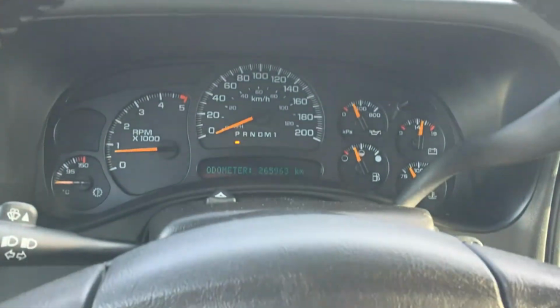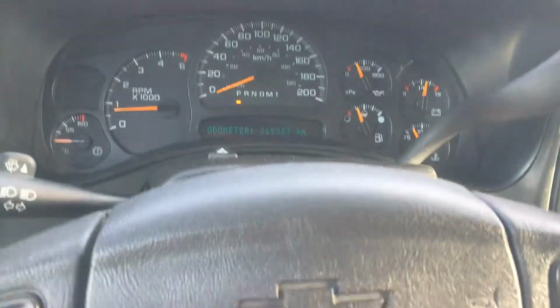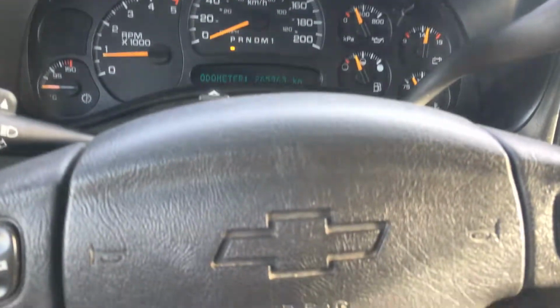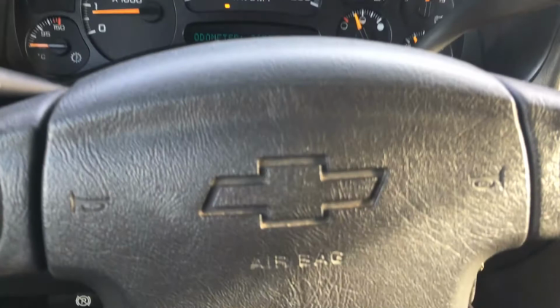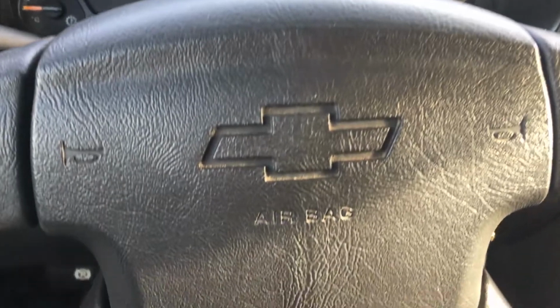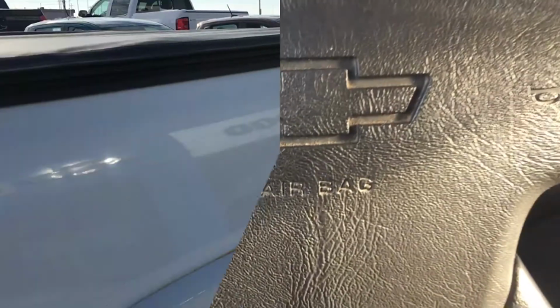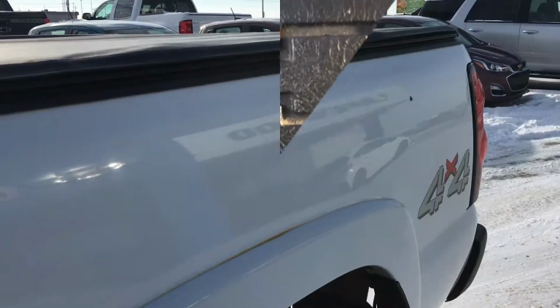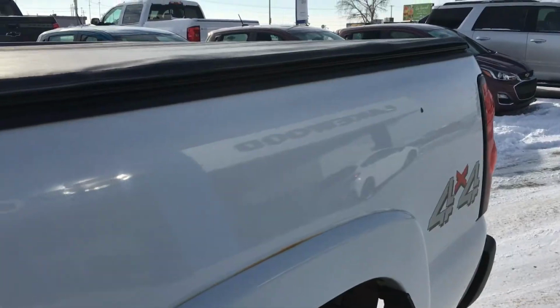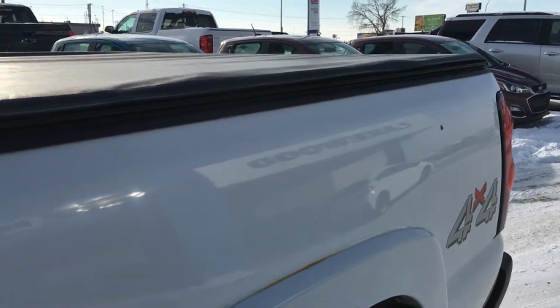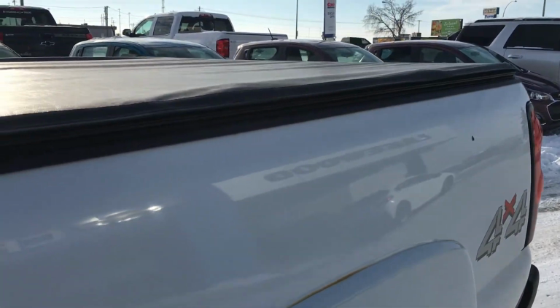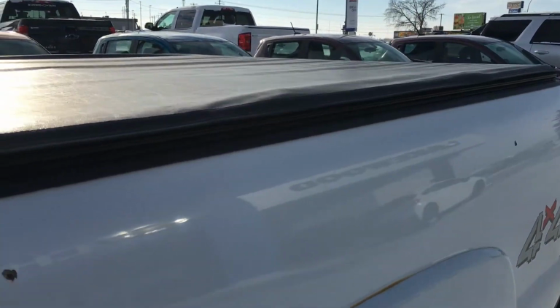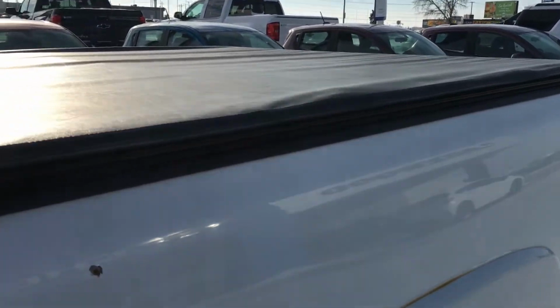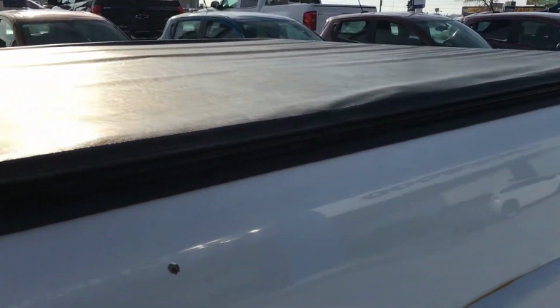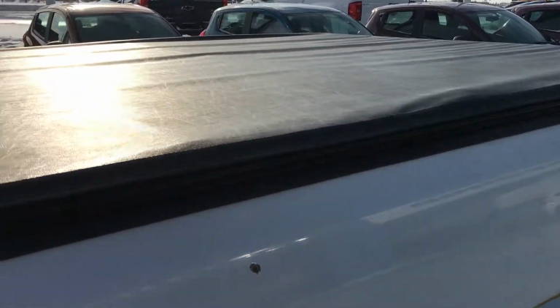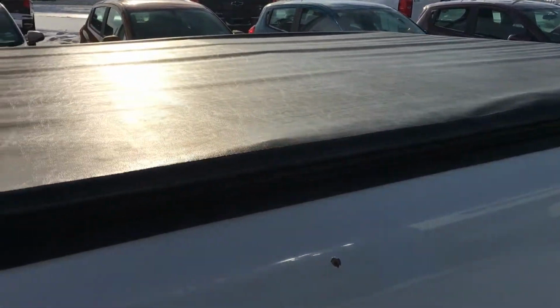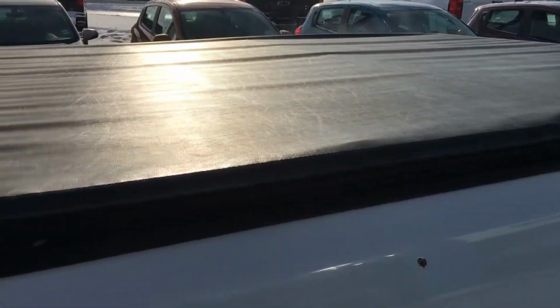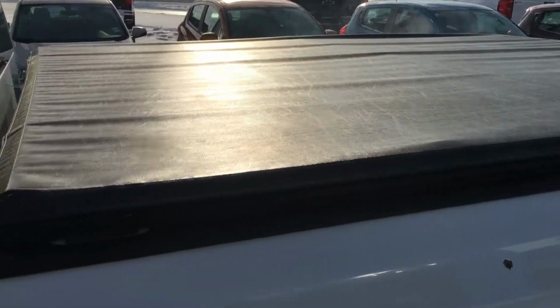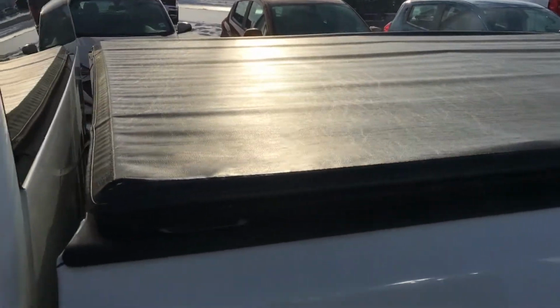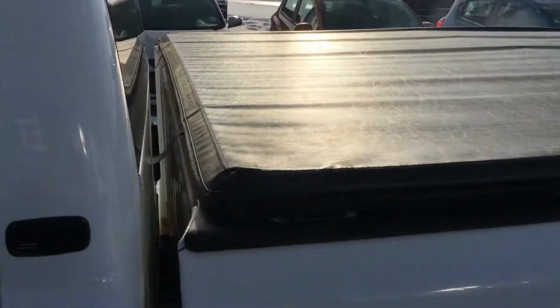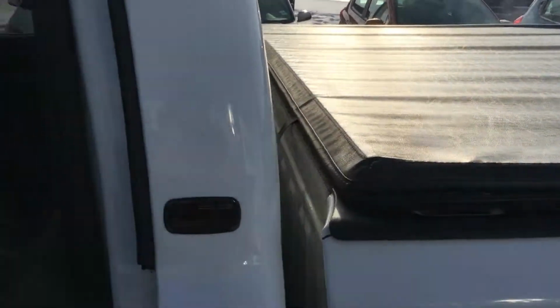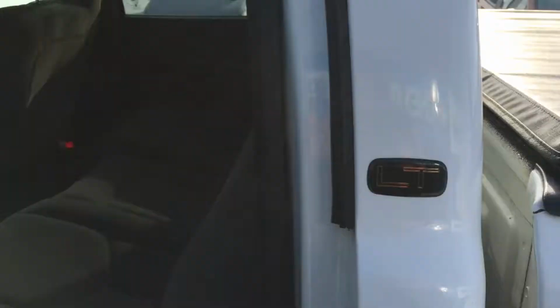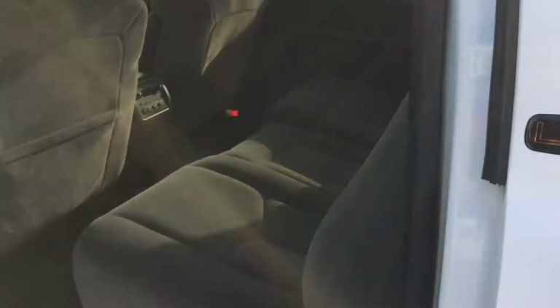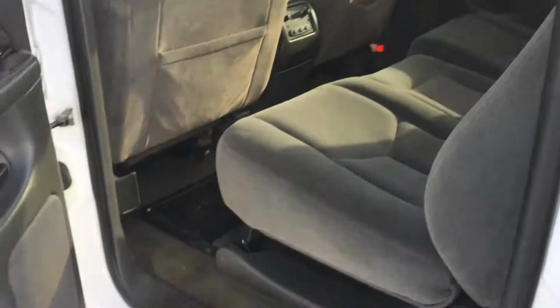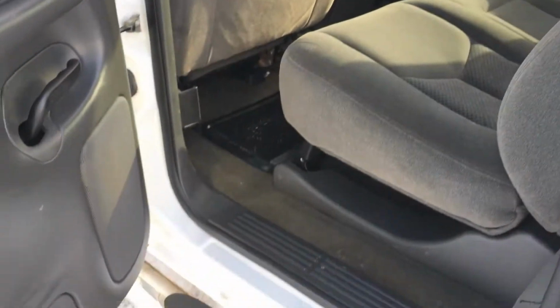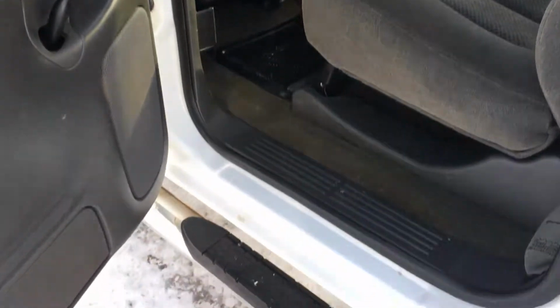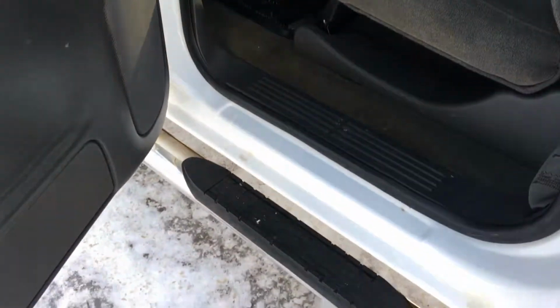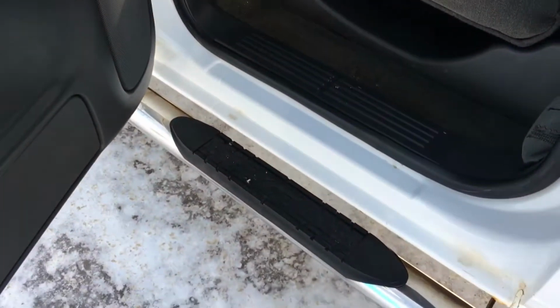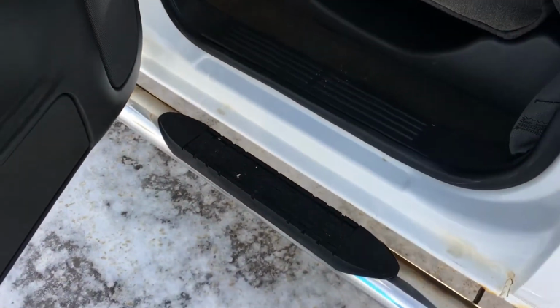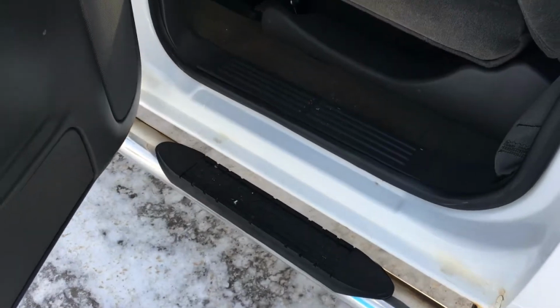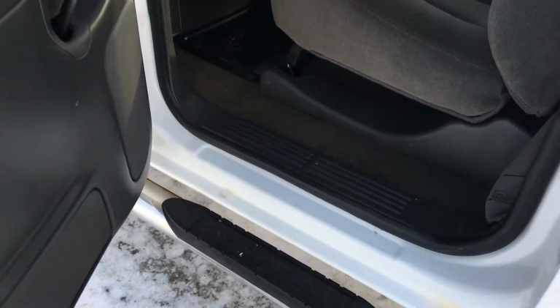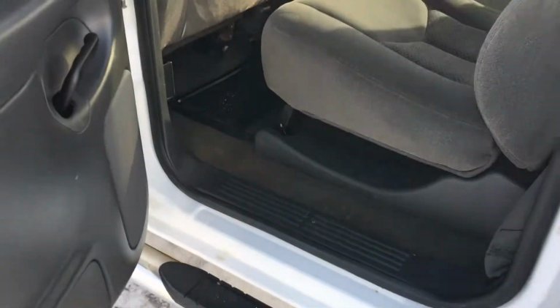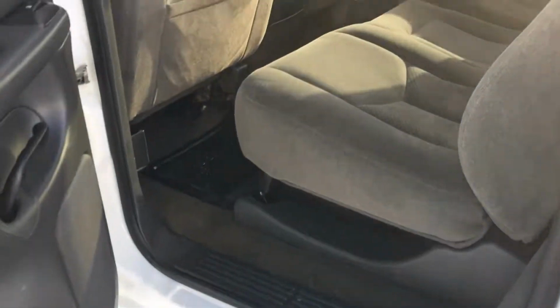Before I jump in the back, I just wanted to show you the cover of the box — nice and glistening in the sun. And if you can't make the step up, there you go — there is the chrome step assist.